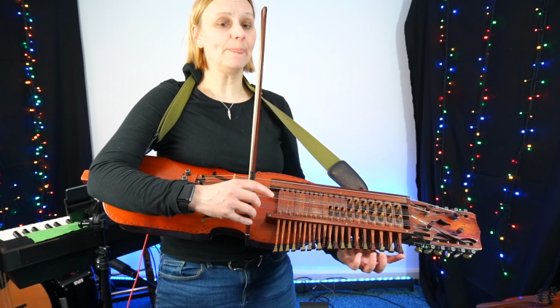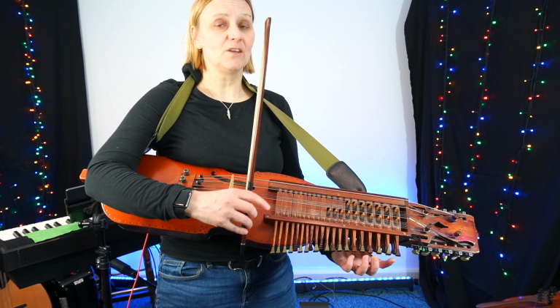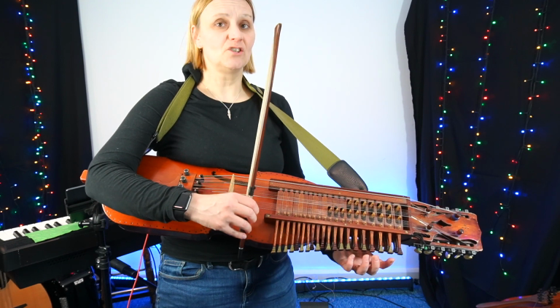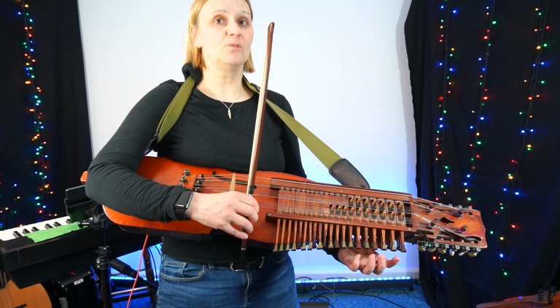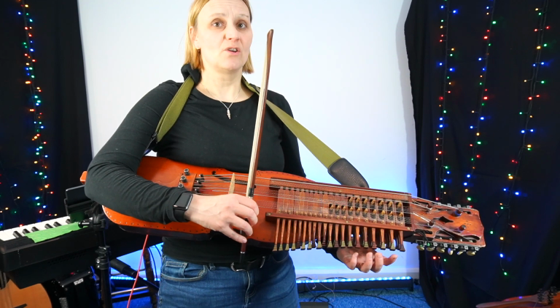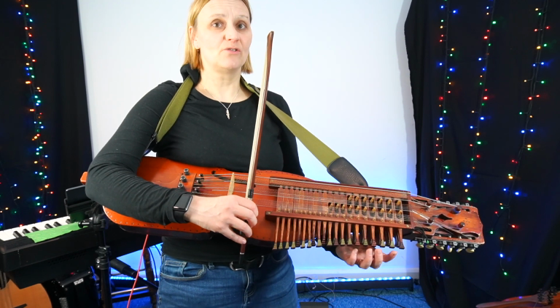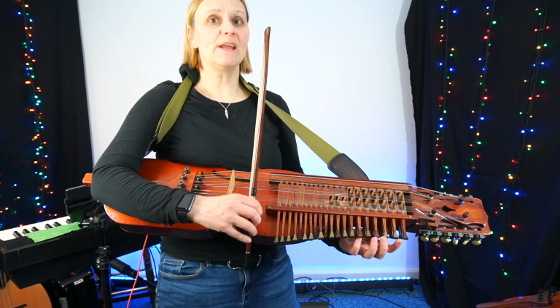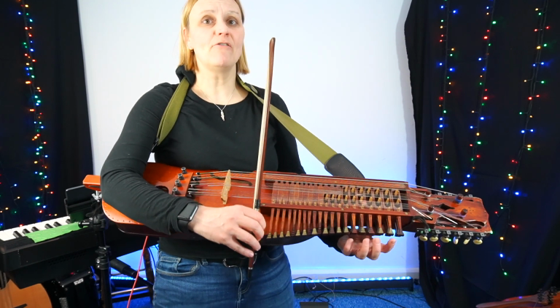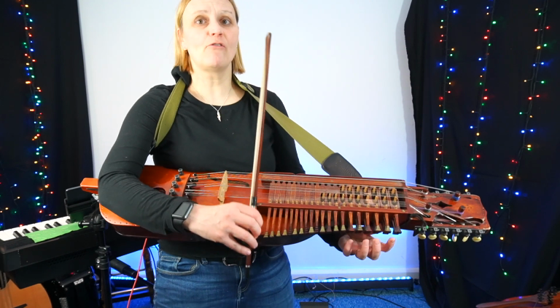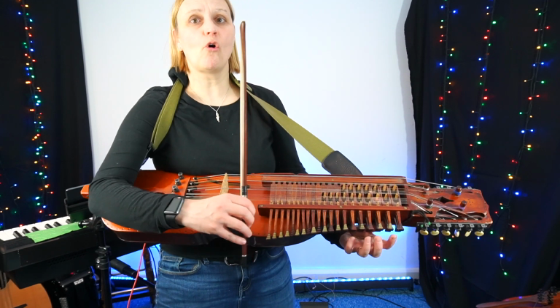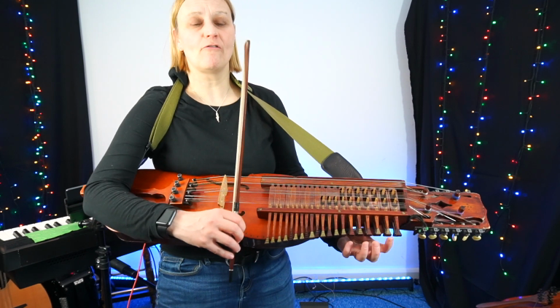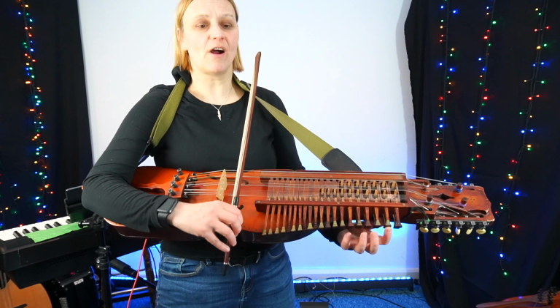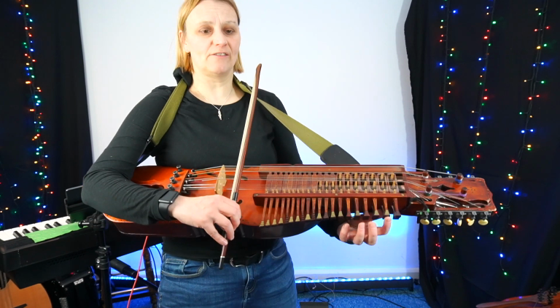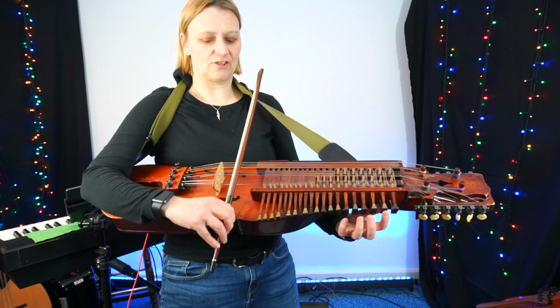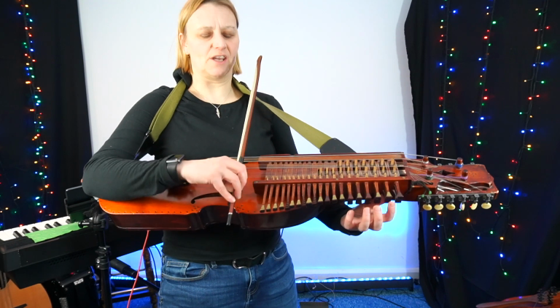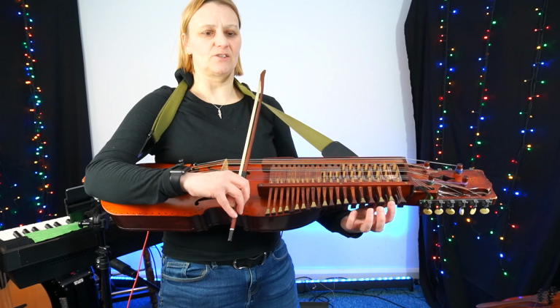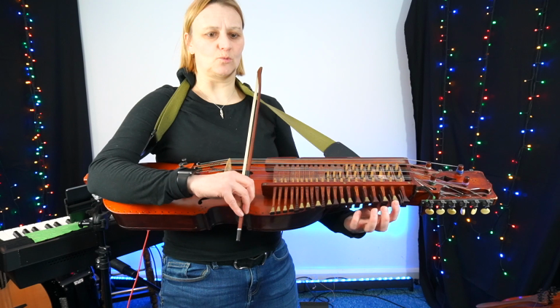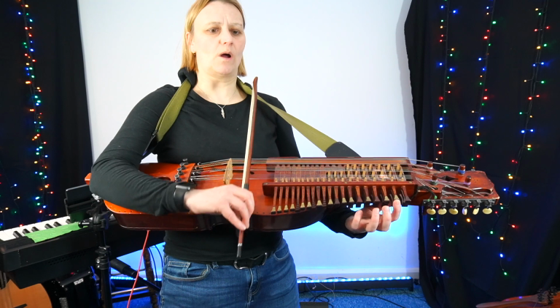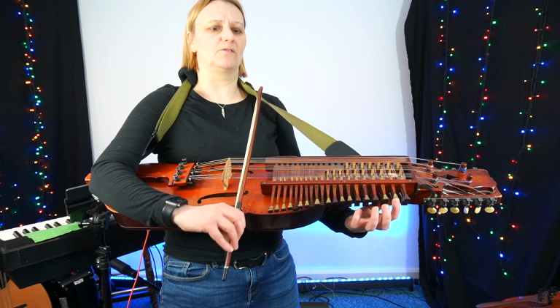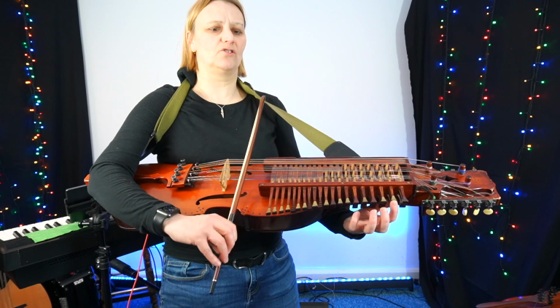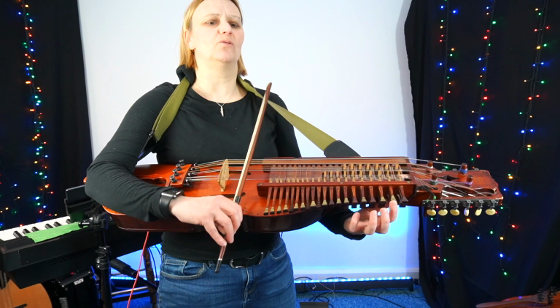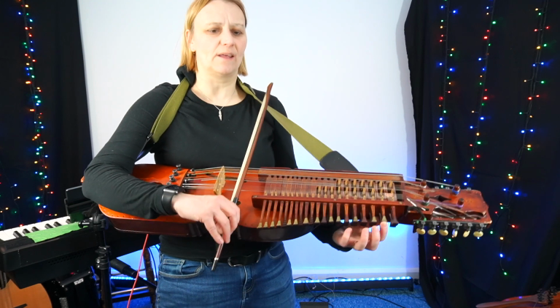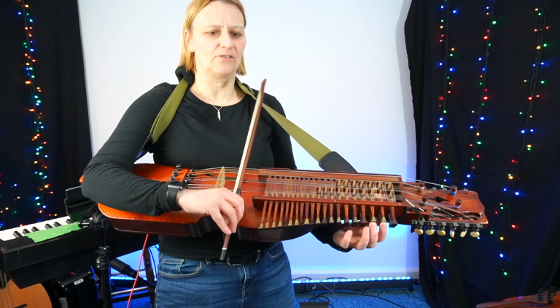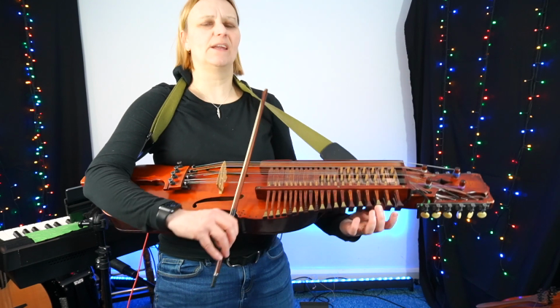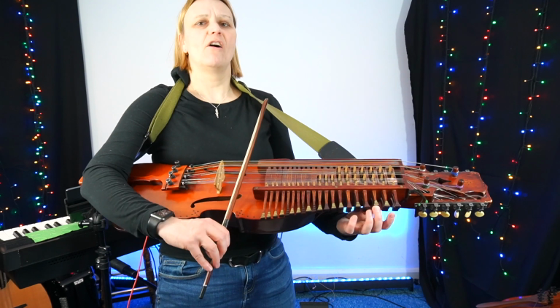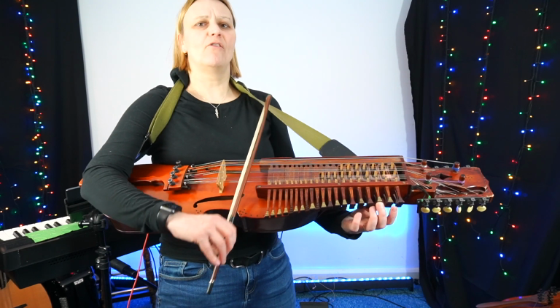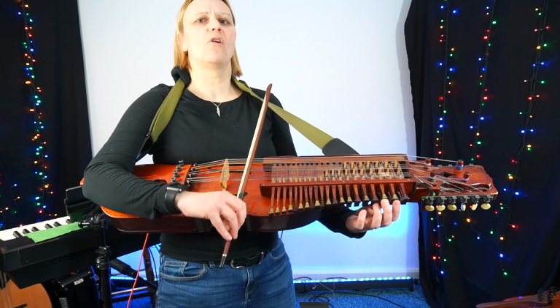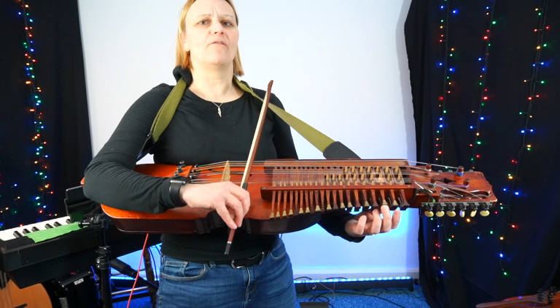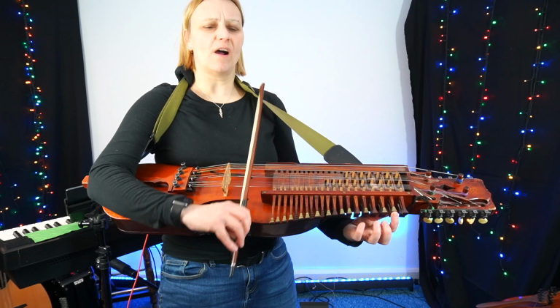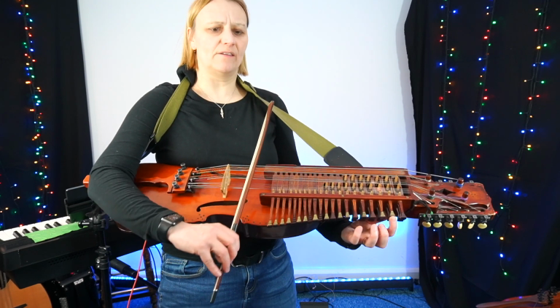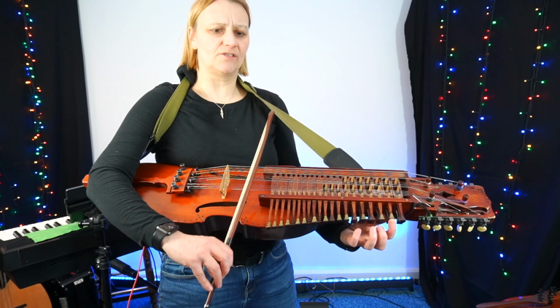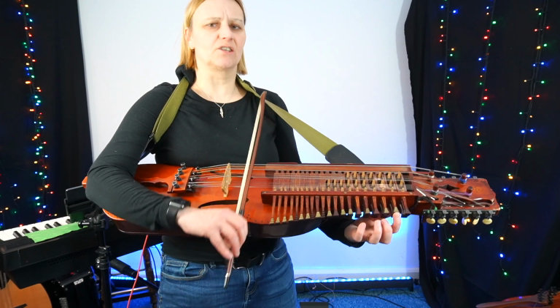One, two, three, four, five, six. One, two, and three, four, five, six.